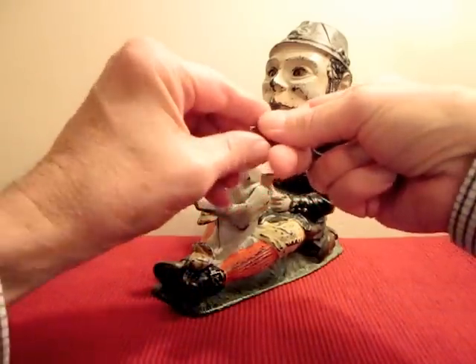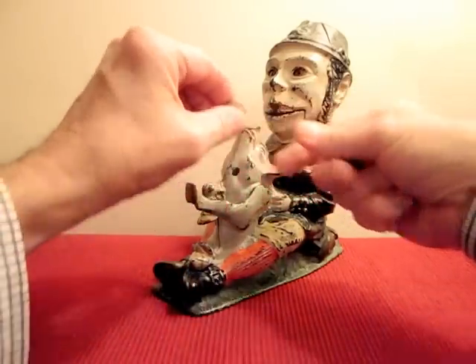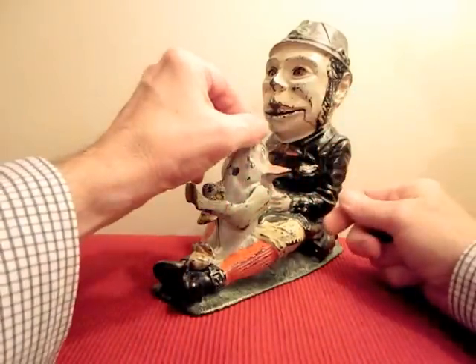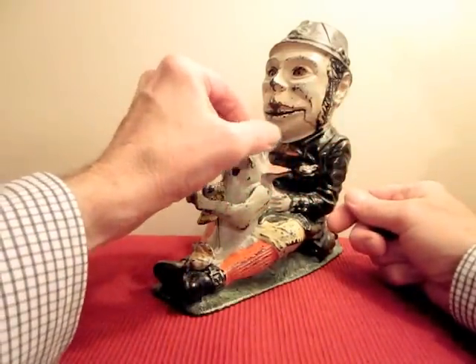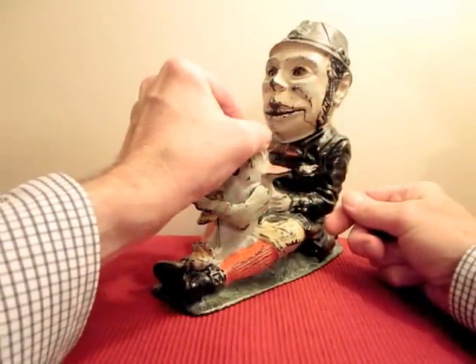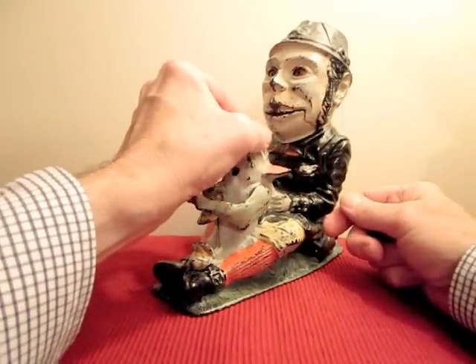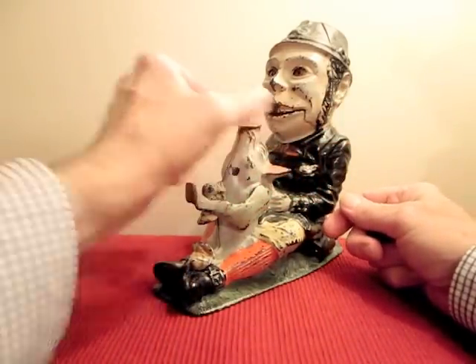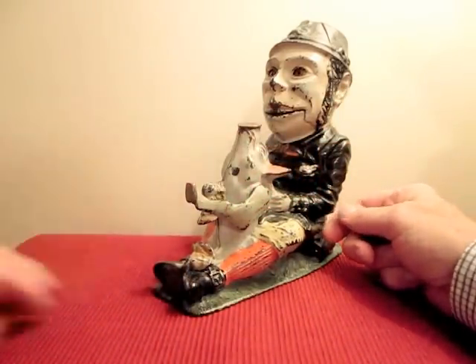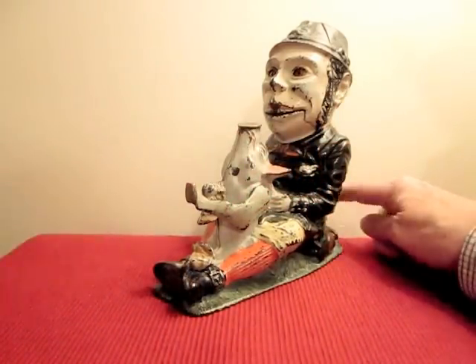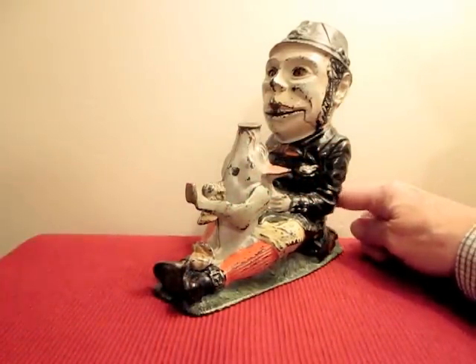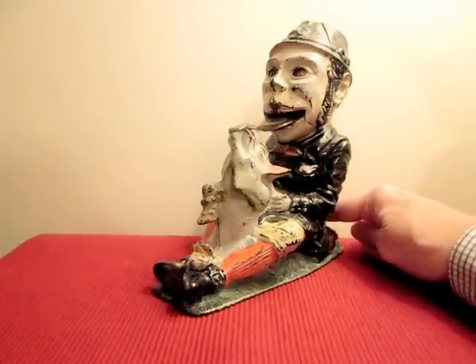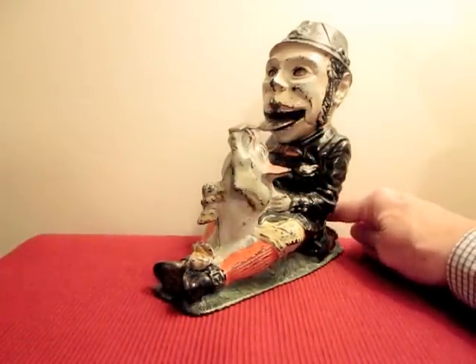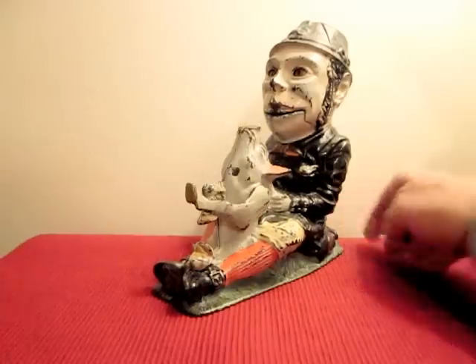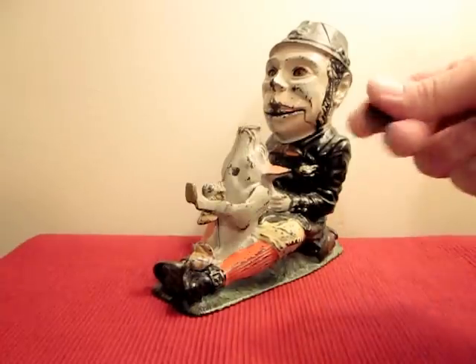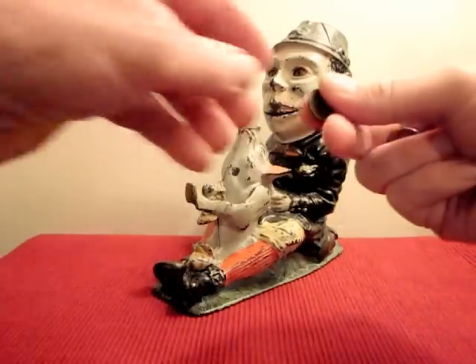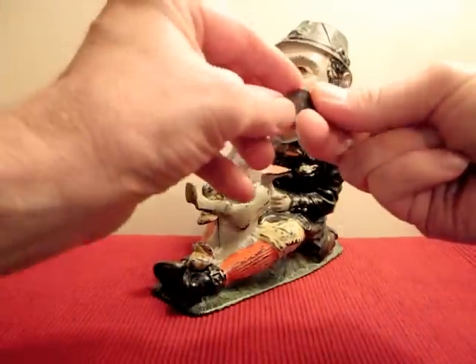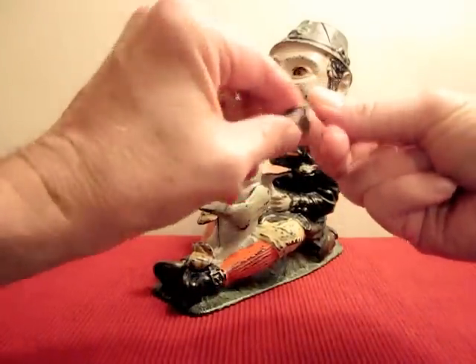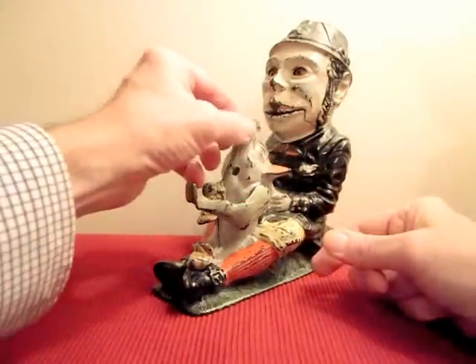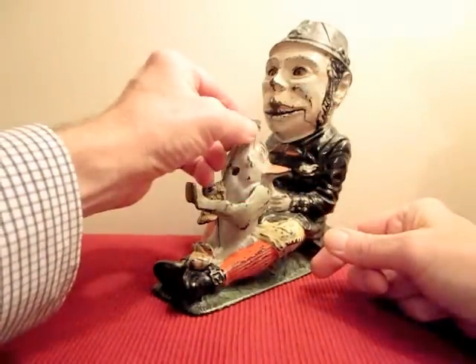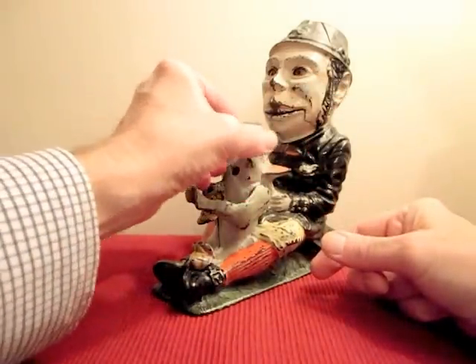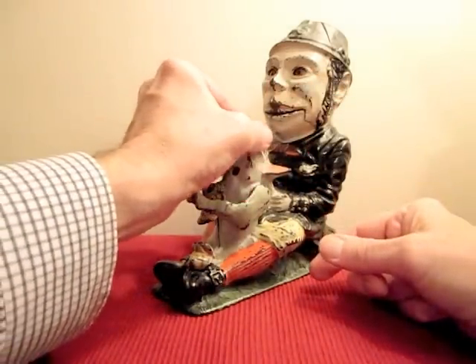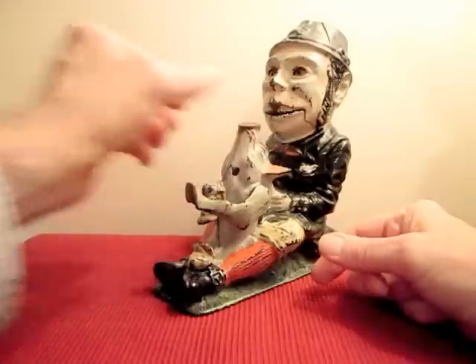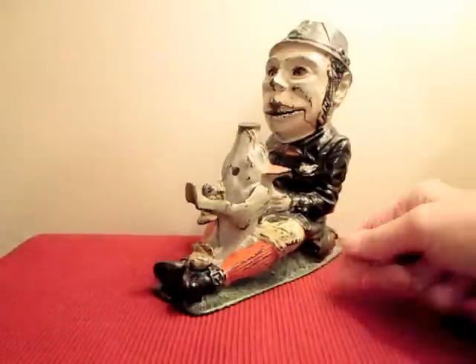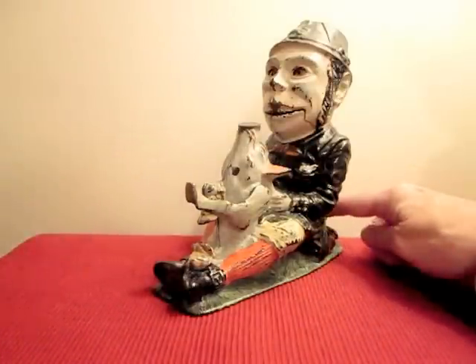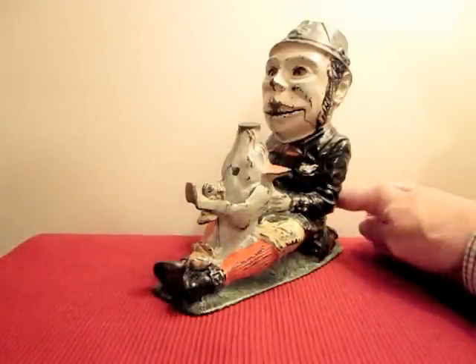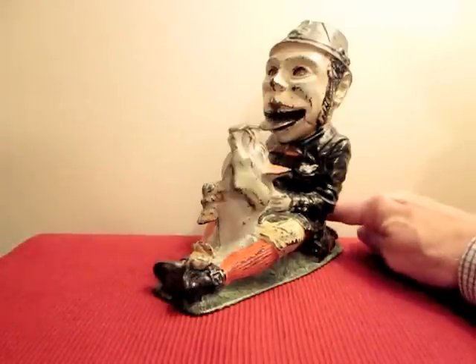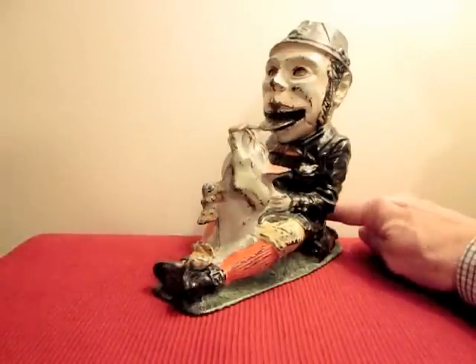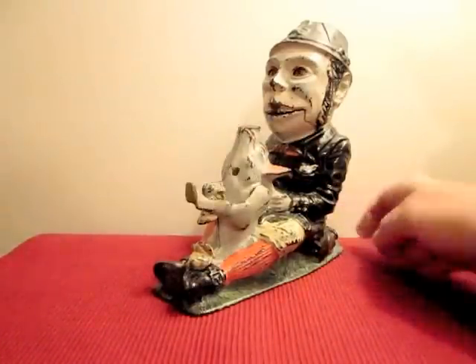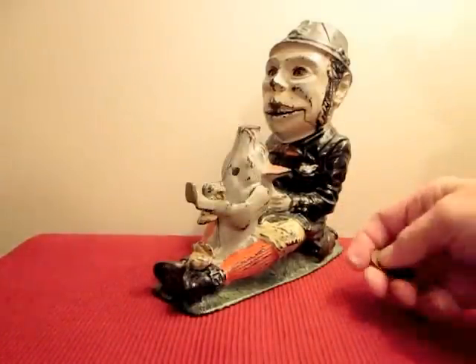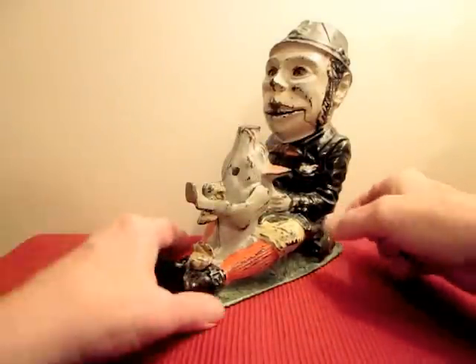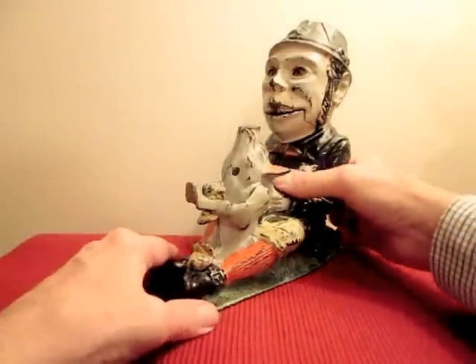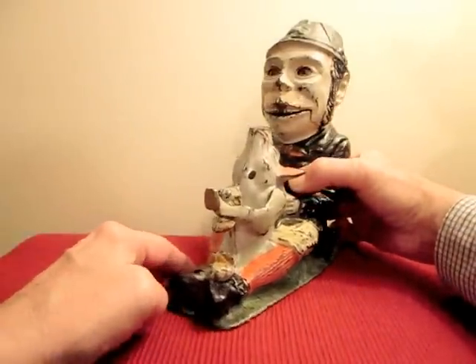This bank is similar to the two frogs in its operation, except it's more reliable. You can see his eyes here.